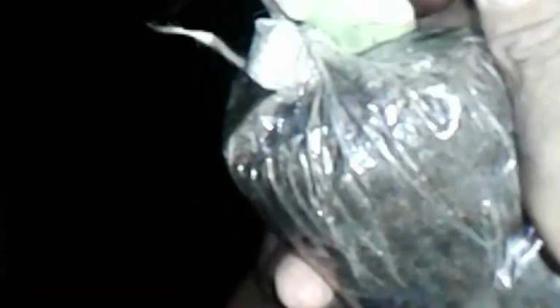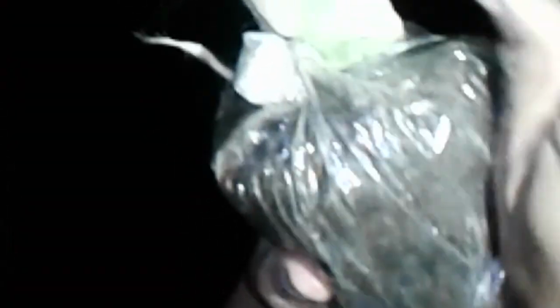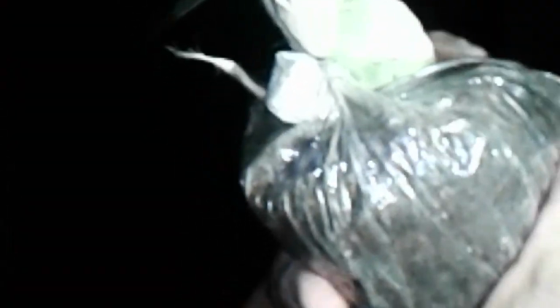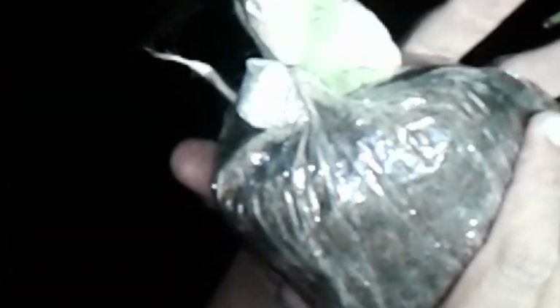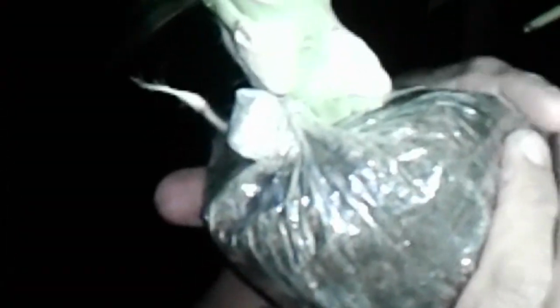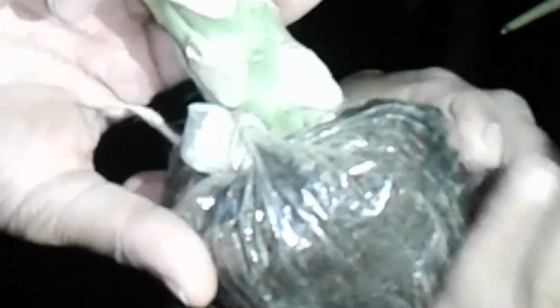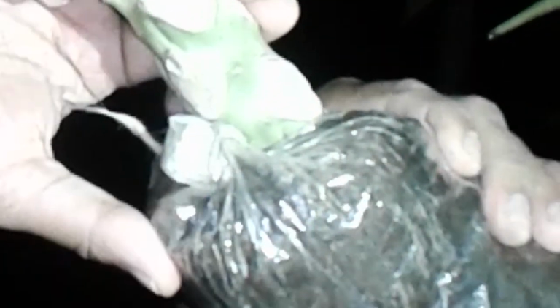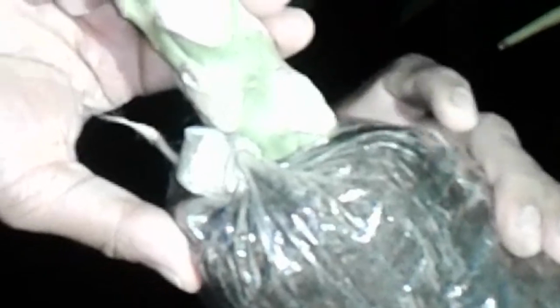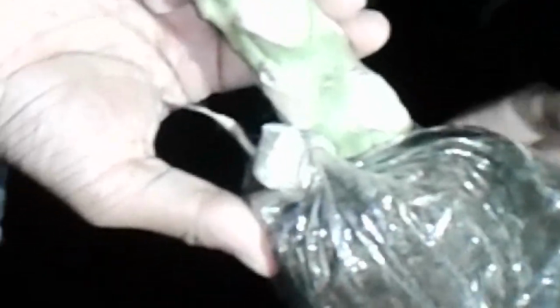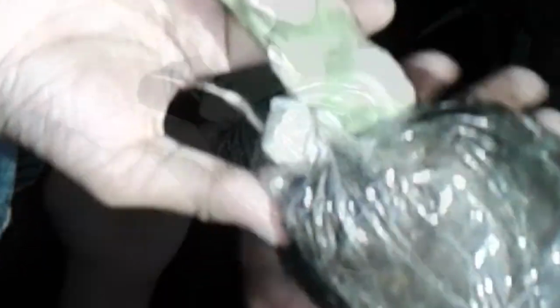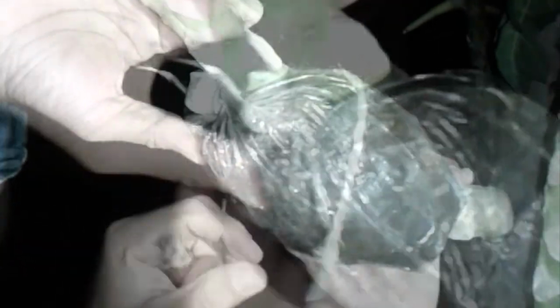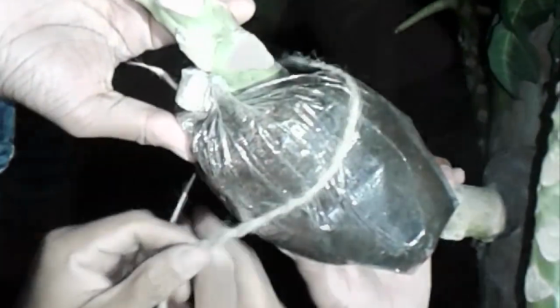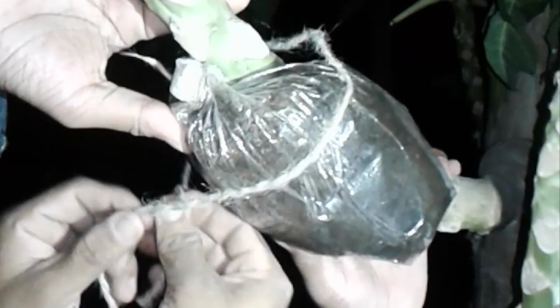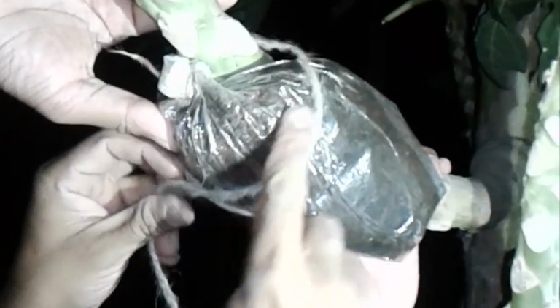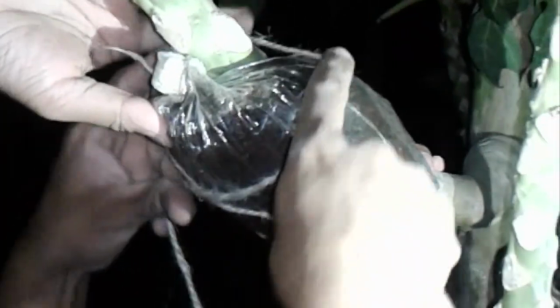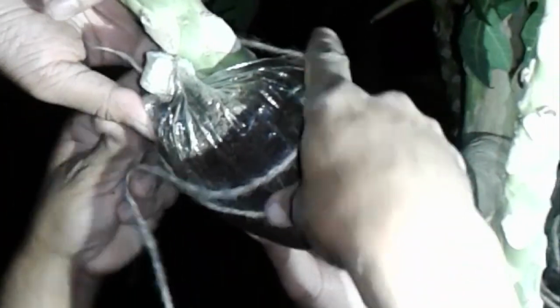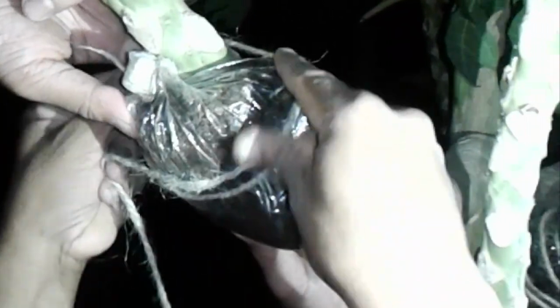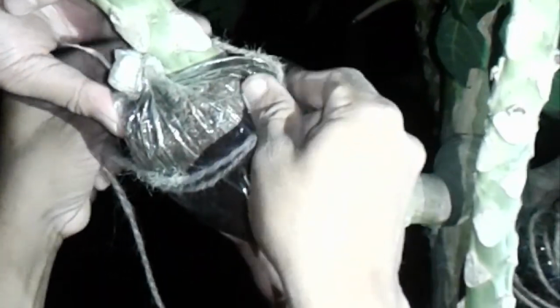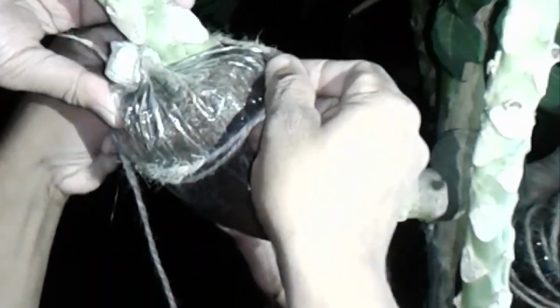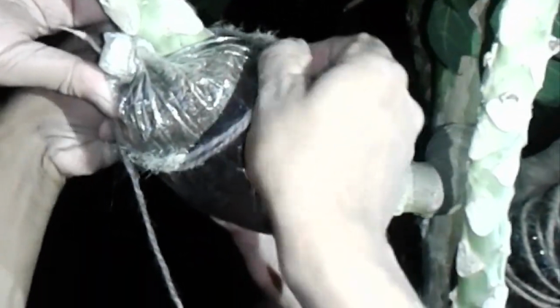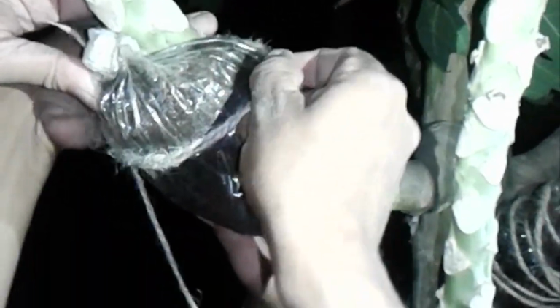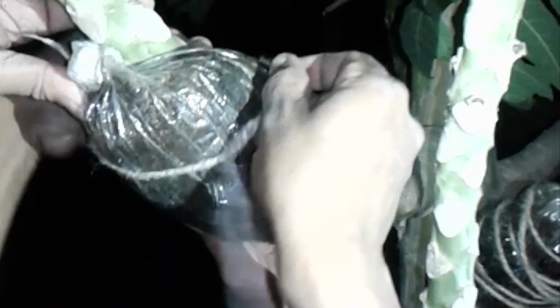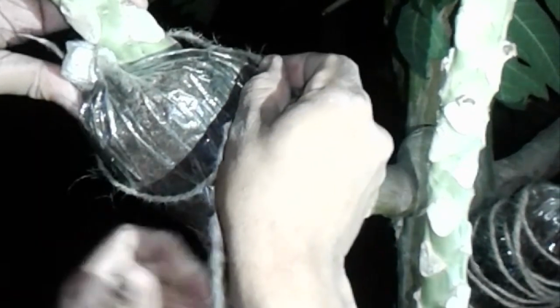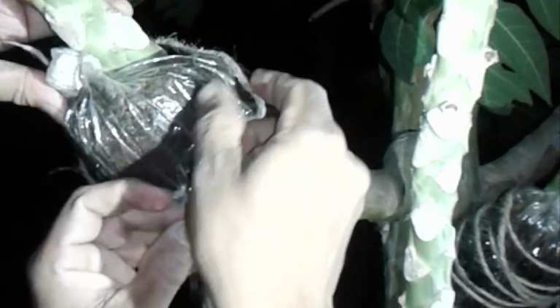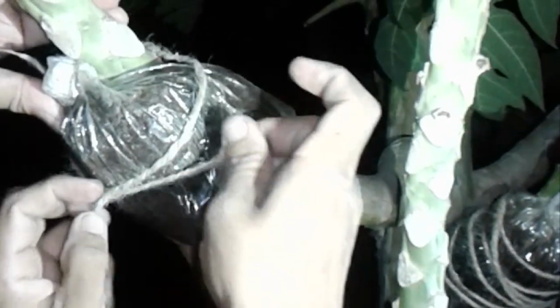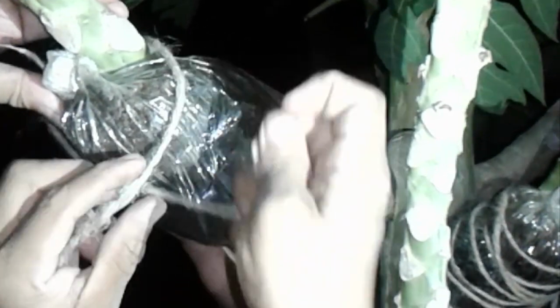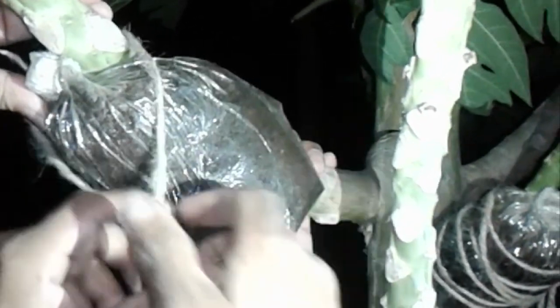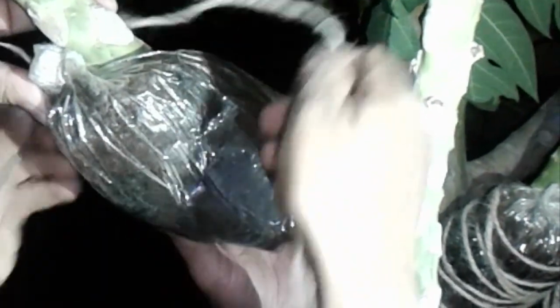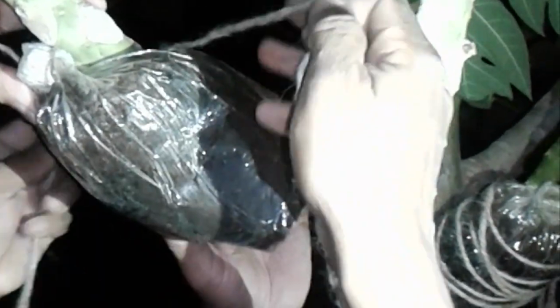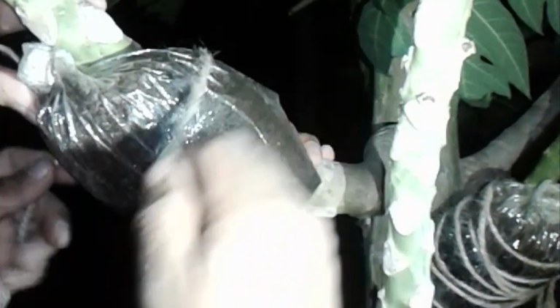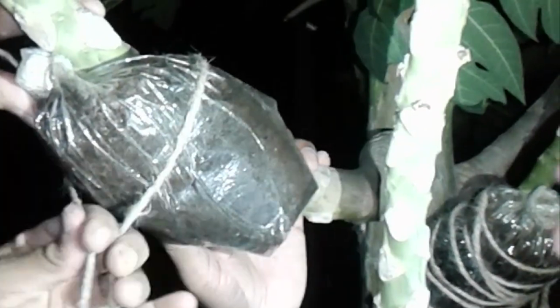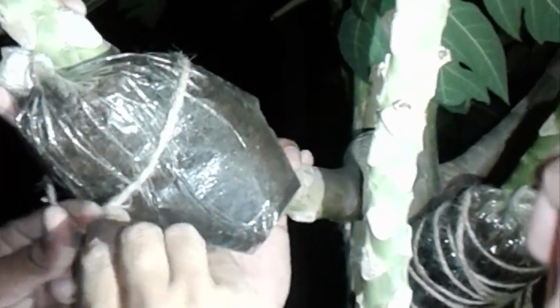Decide where you want the graft to take place and cut the branch somewhere low to the trunk so that the cambium layer is exposed. This is the layer of the branch where all of the growth starts and is just beneath the outer layer of the branch.